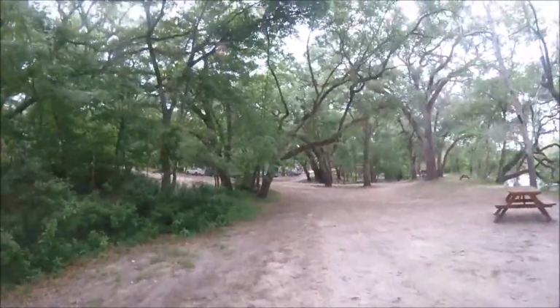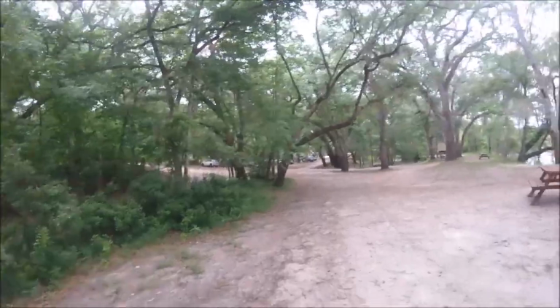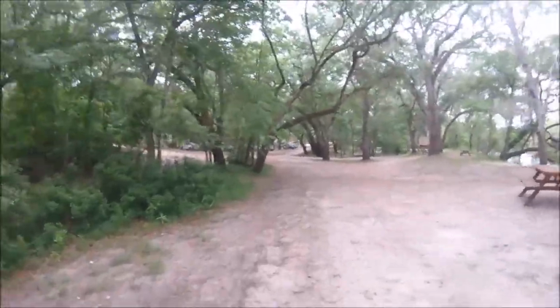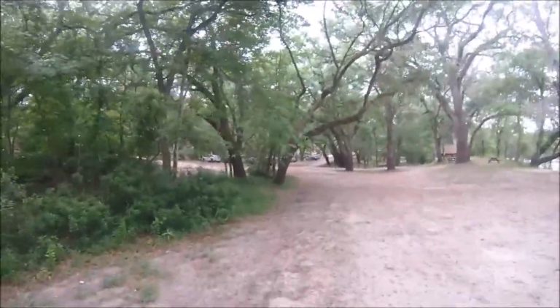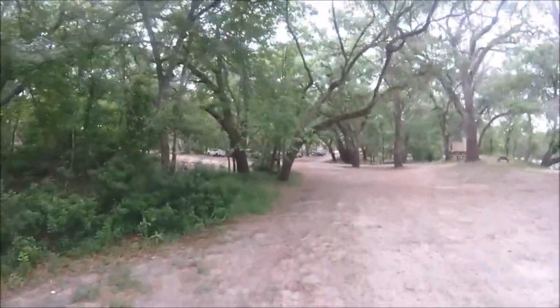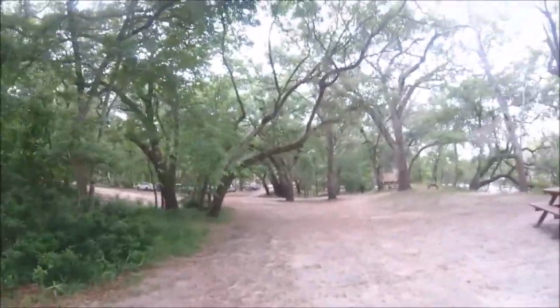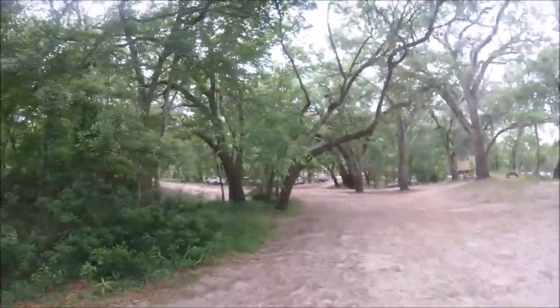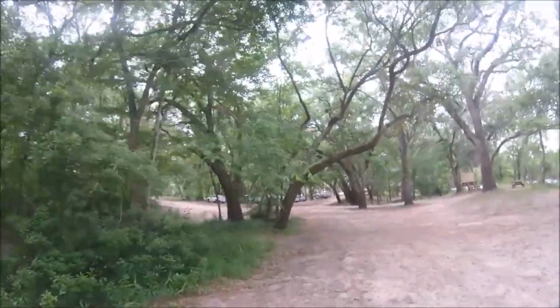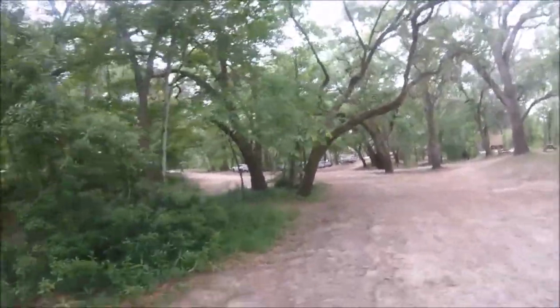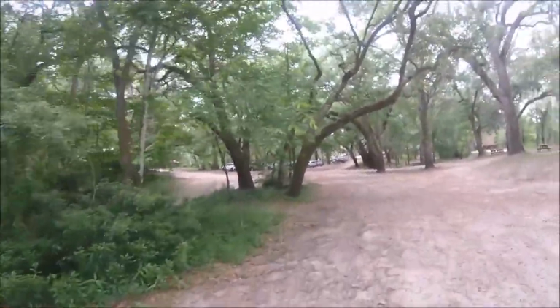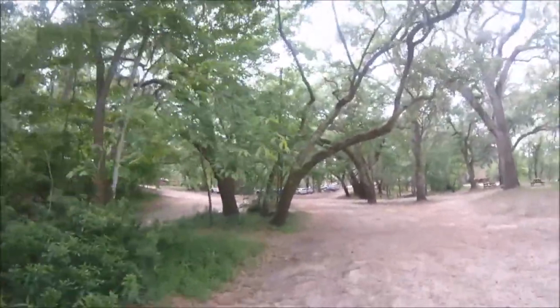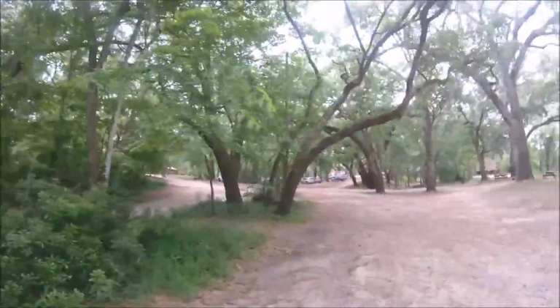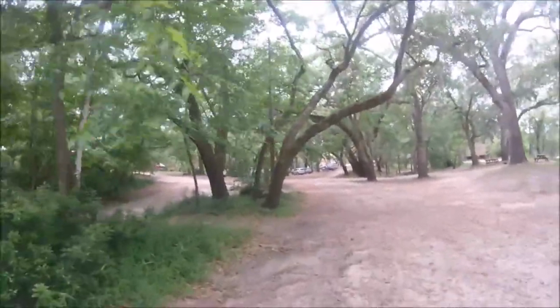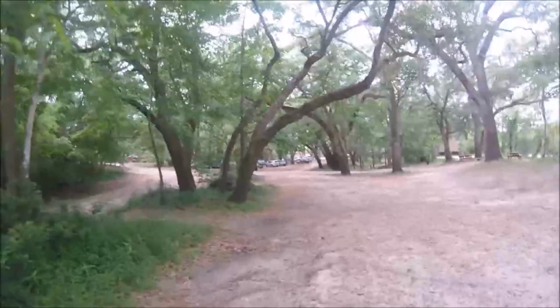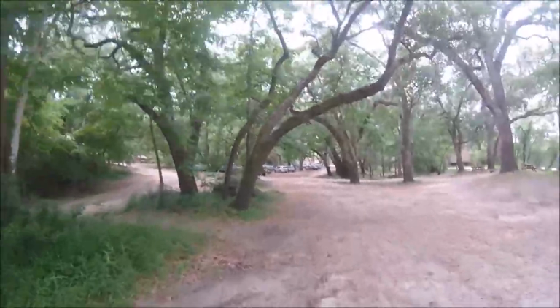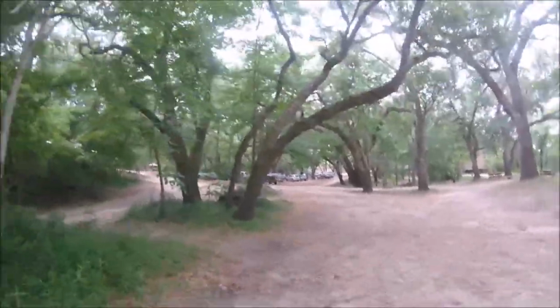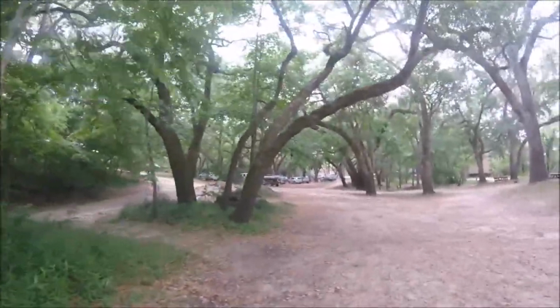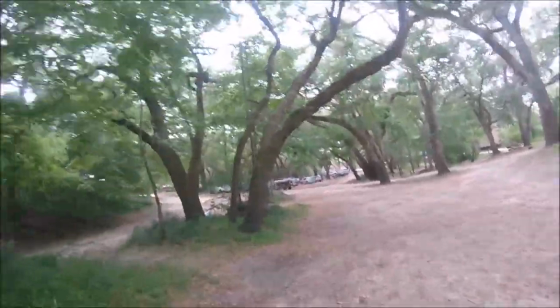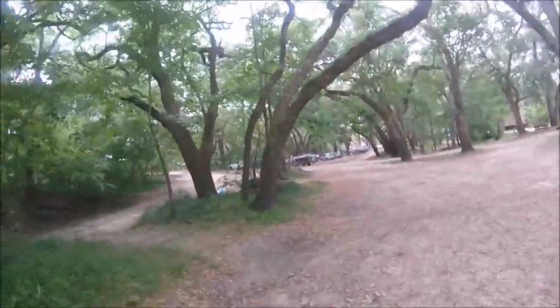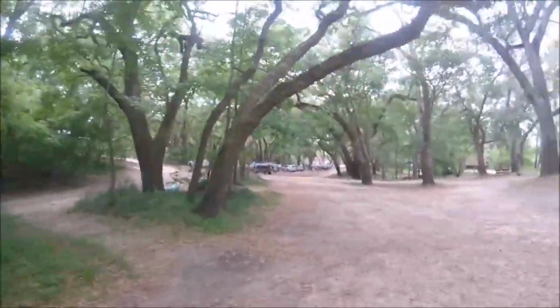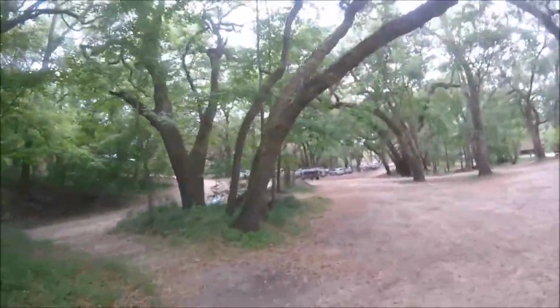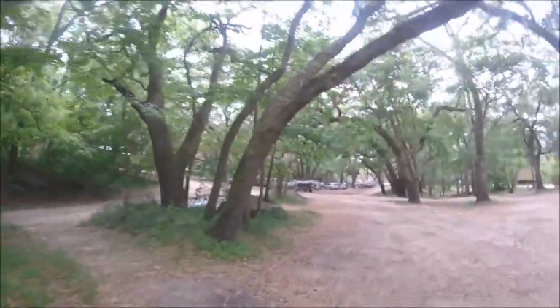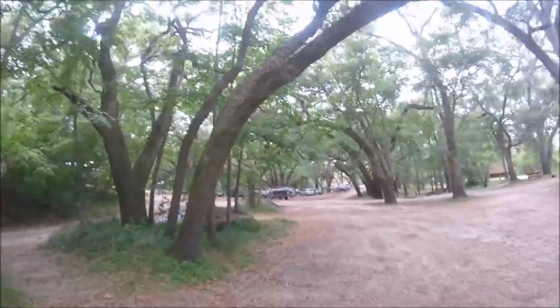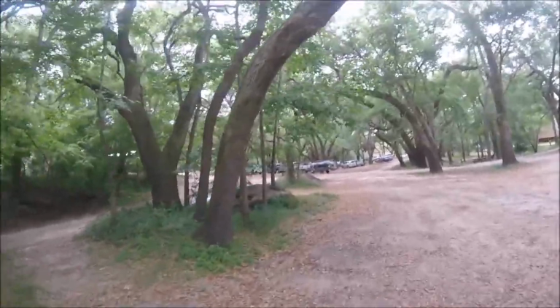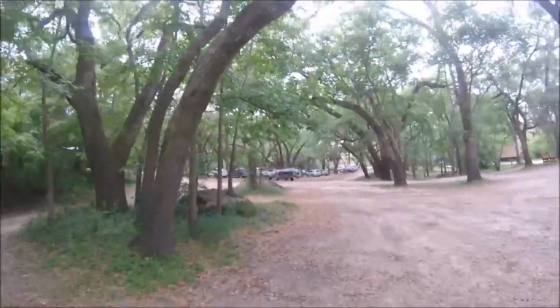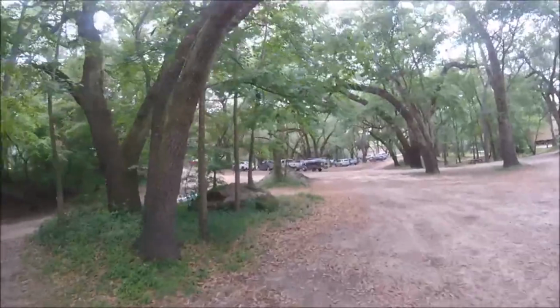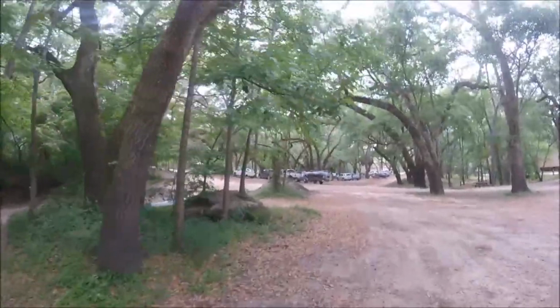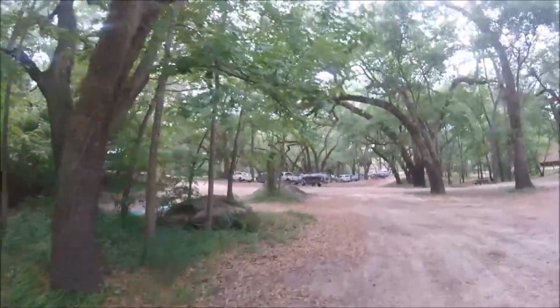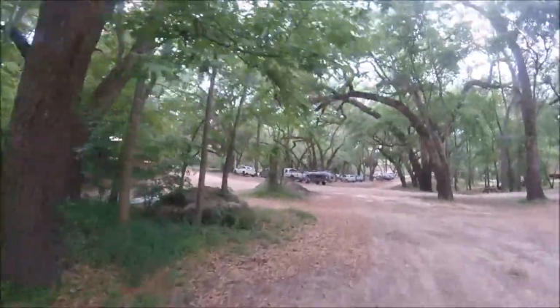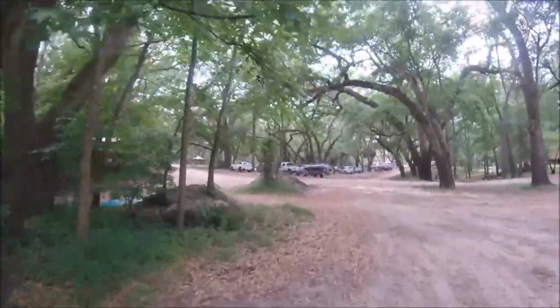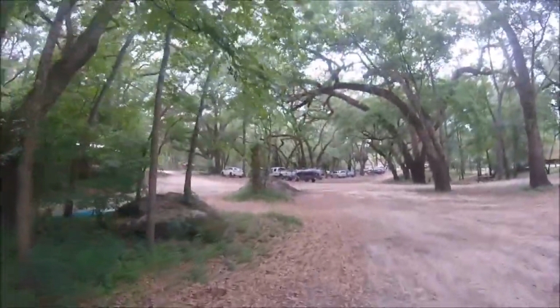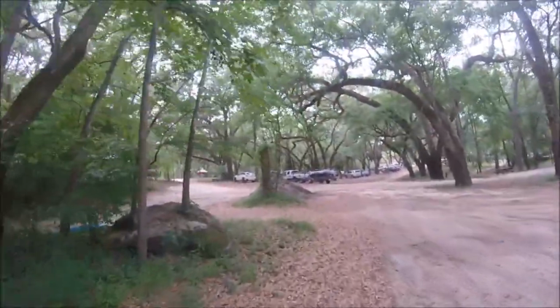Don't let the bugs stop you or keep you from having some fun. Don't let anything or anyone stop you from enjoying this beautiful country that God gave us.